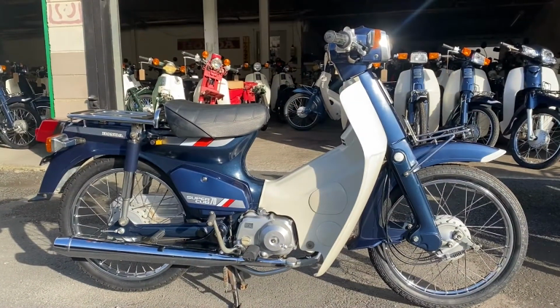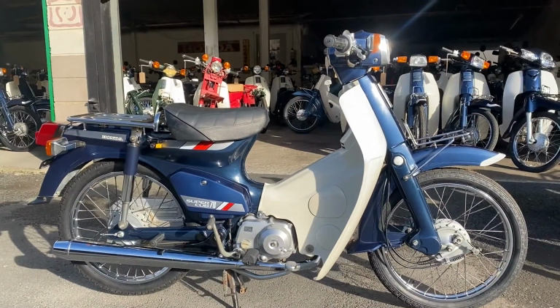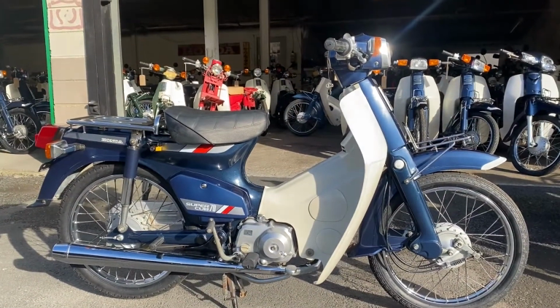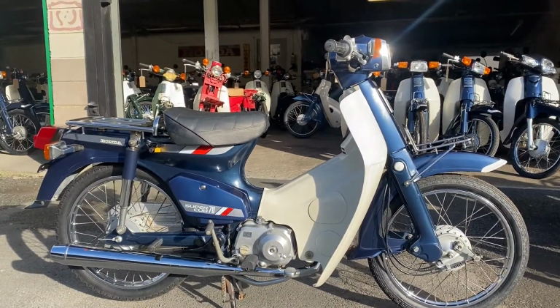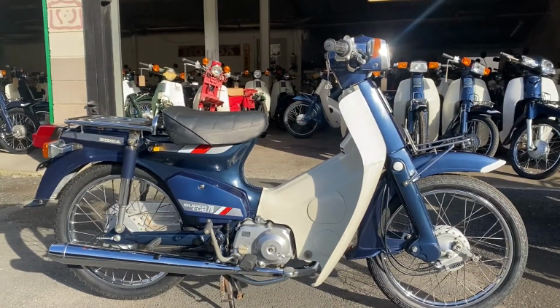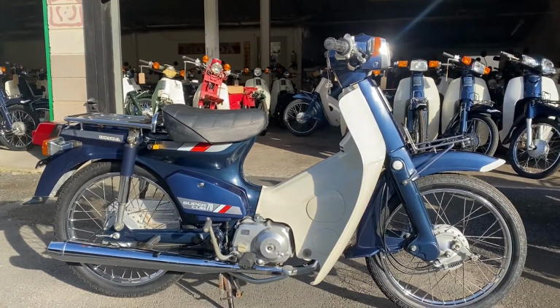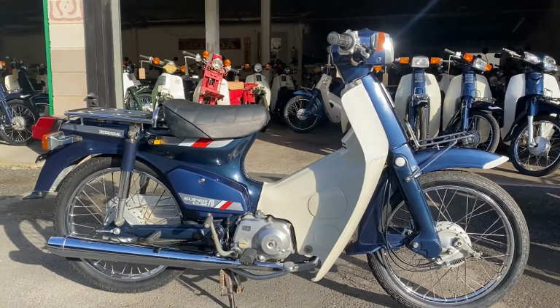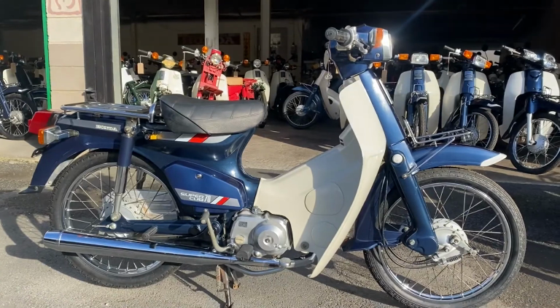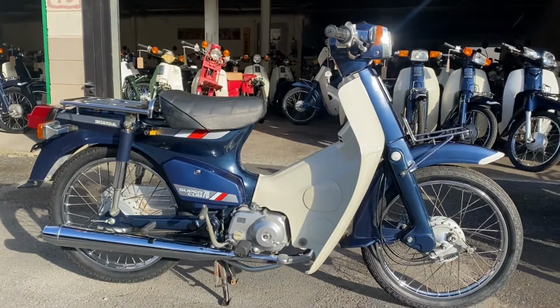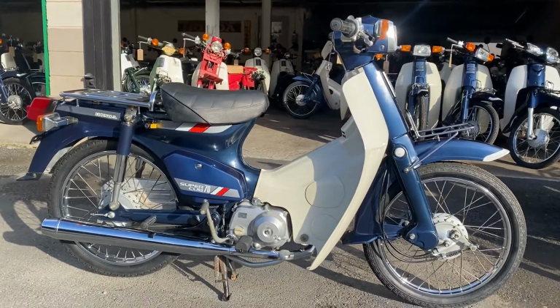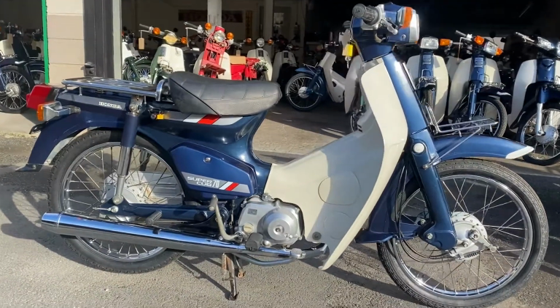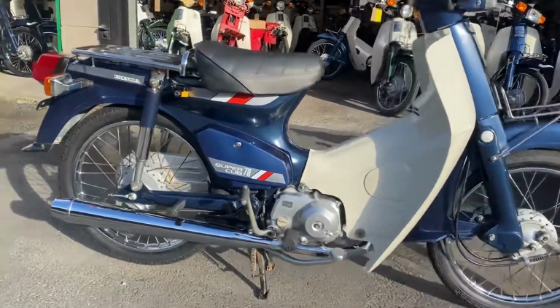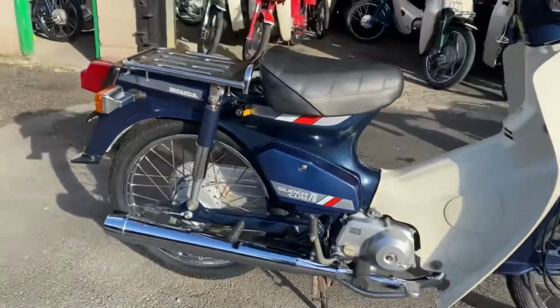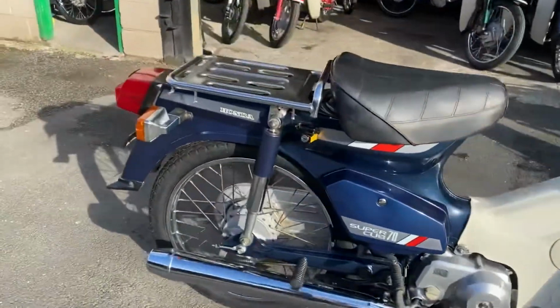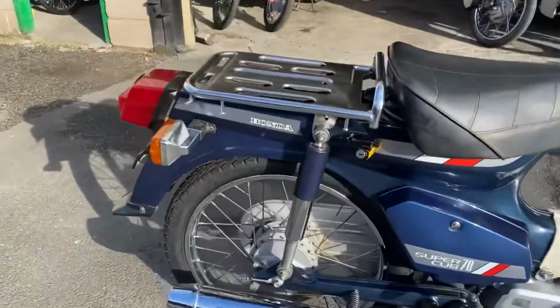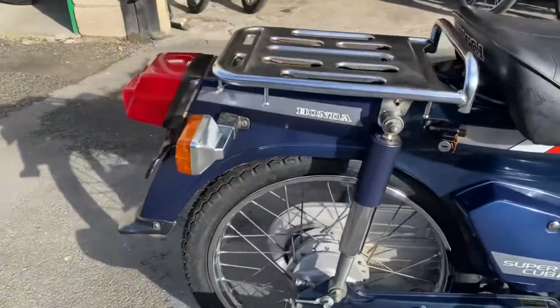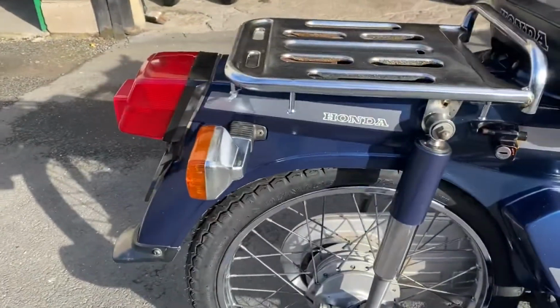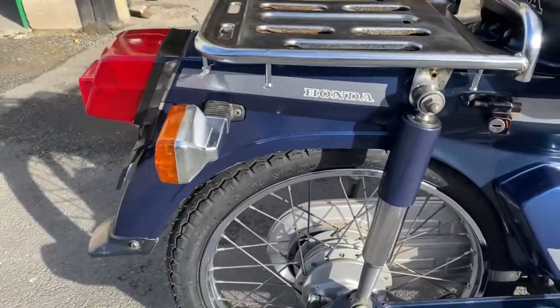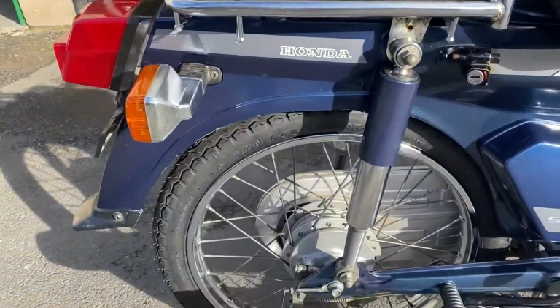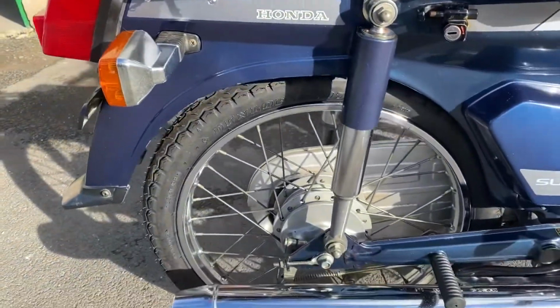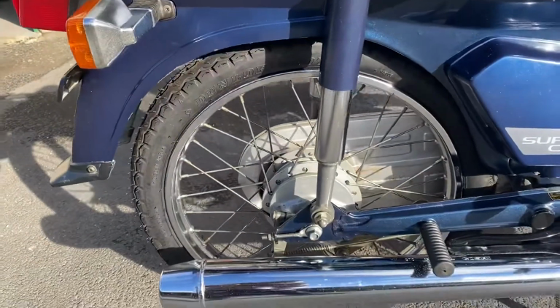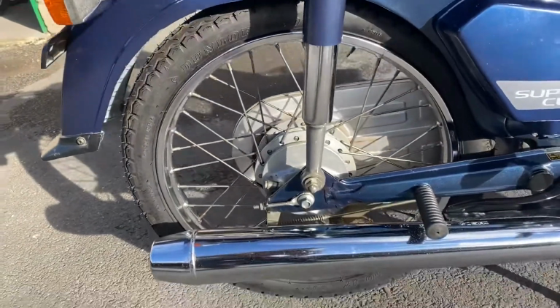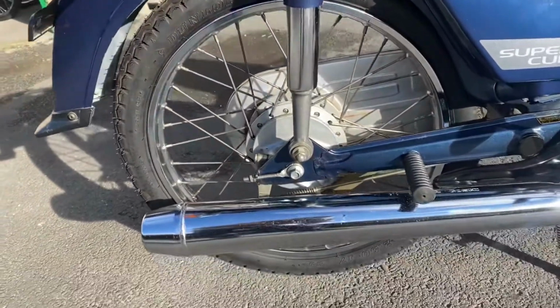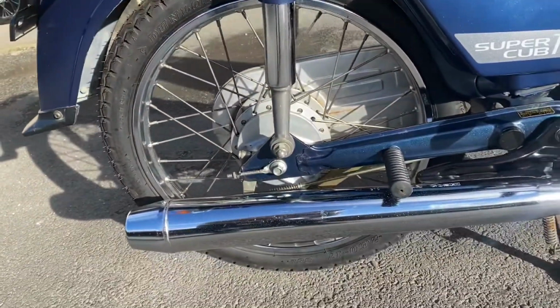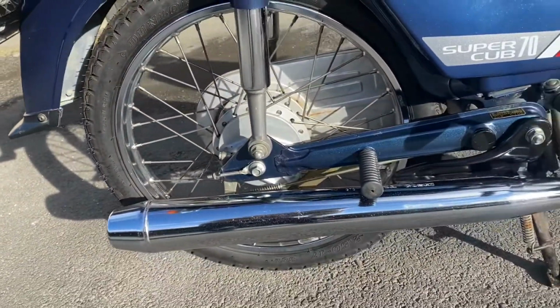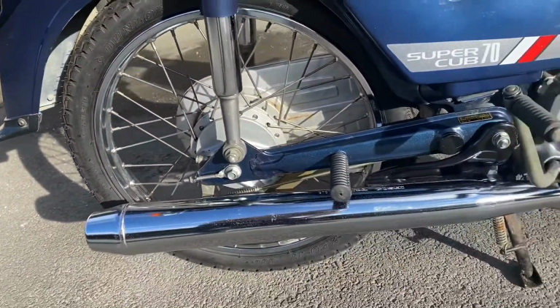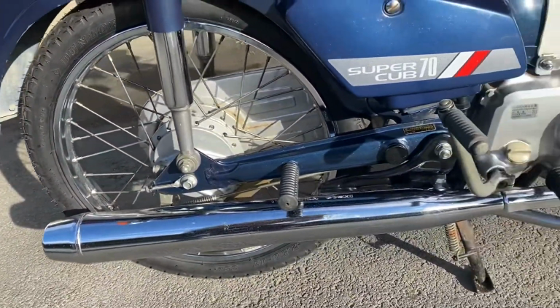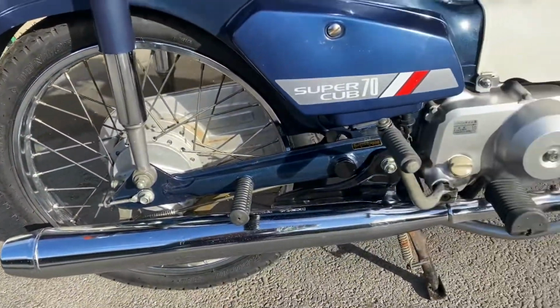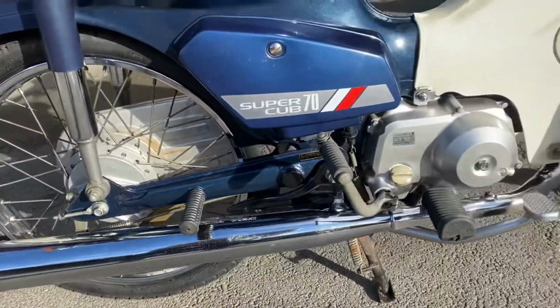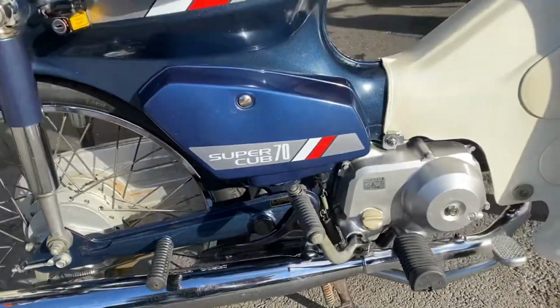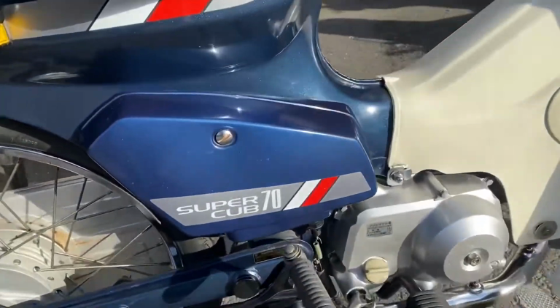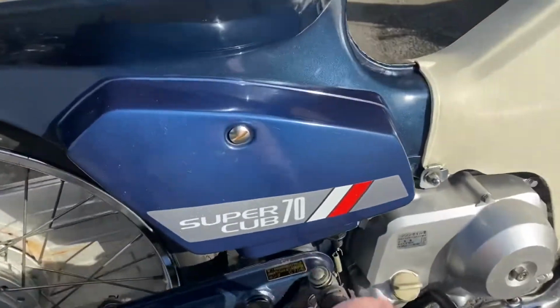And here's the right-hand side. The sun's come out — yay! See the sunlight gleaming off the chrome around the headlight. It's got rear pegs but doesn't have a rear seat — you can get the rear seat for them.